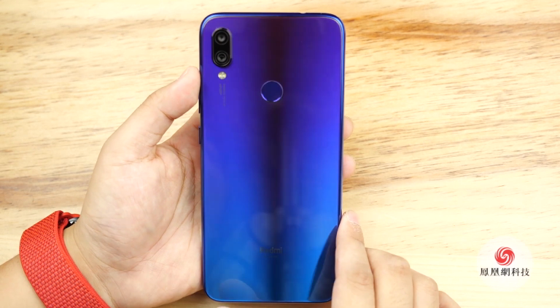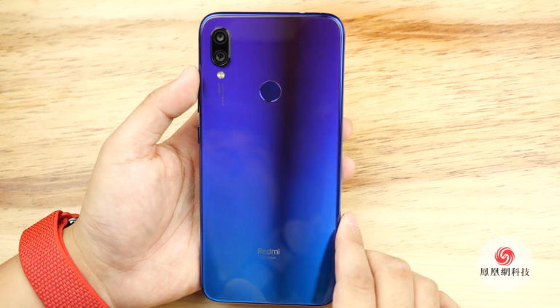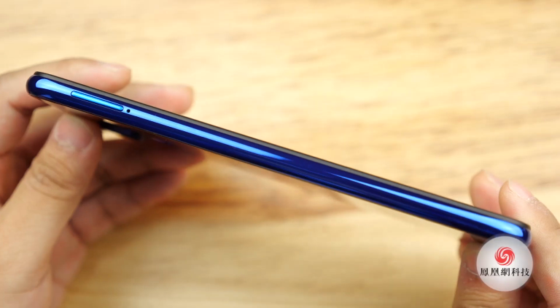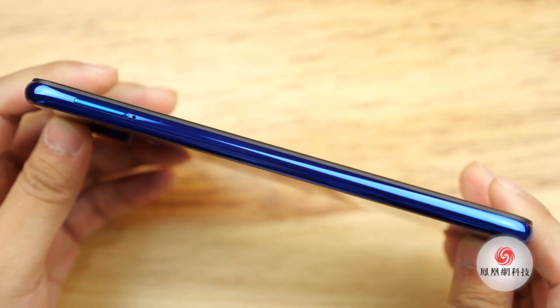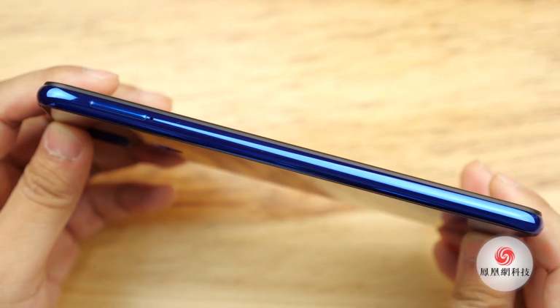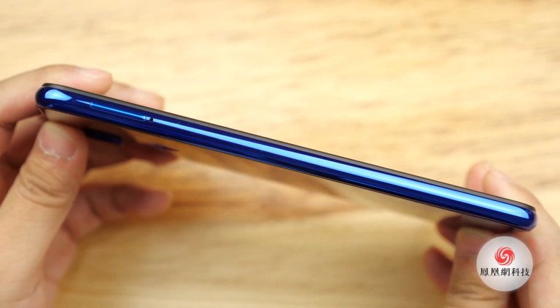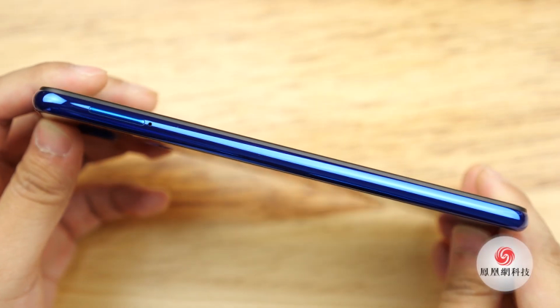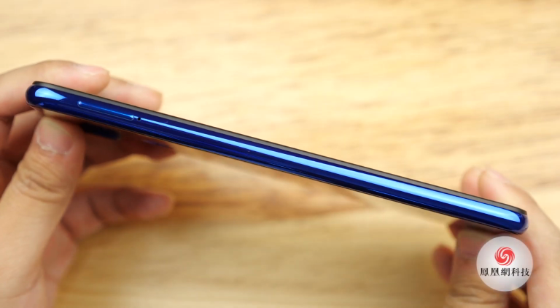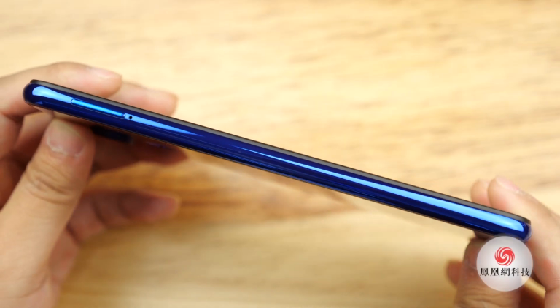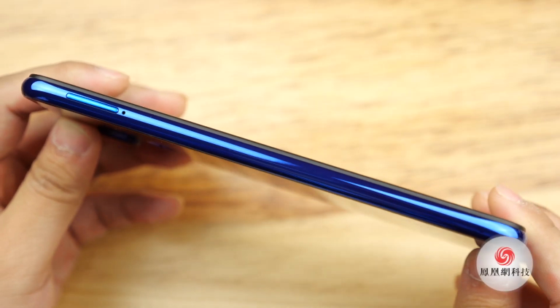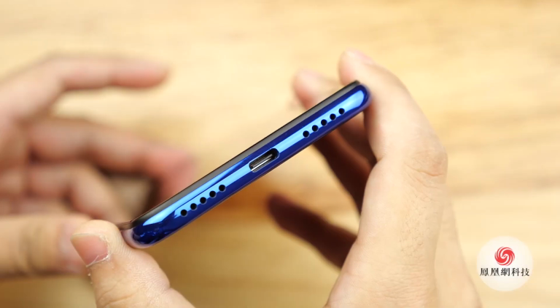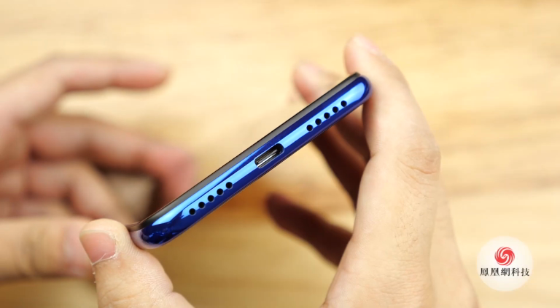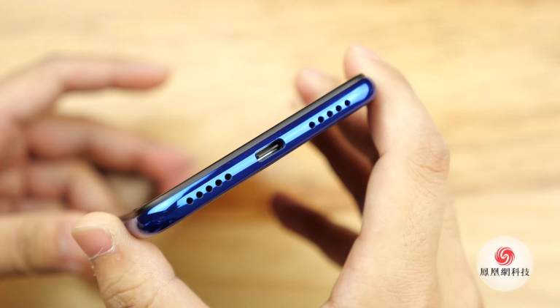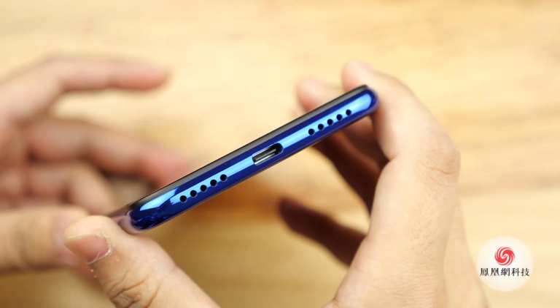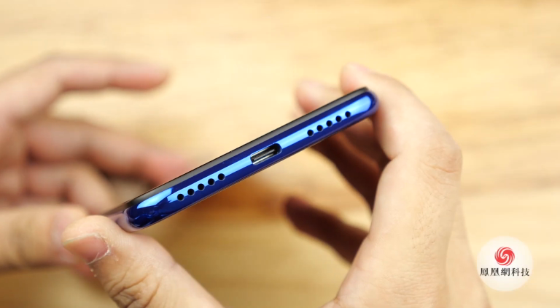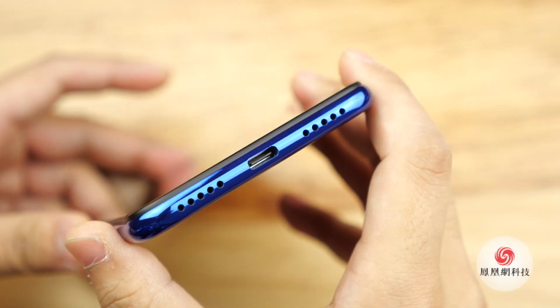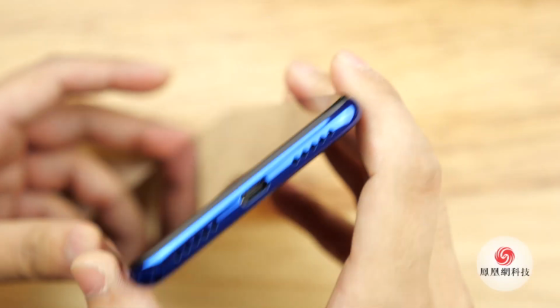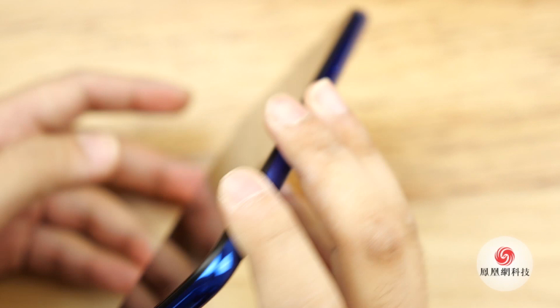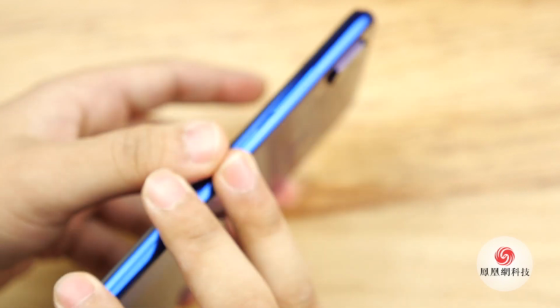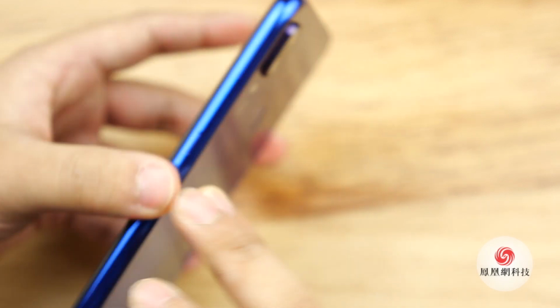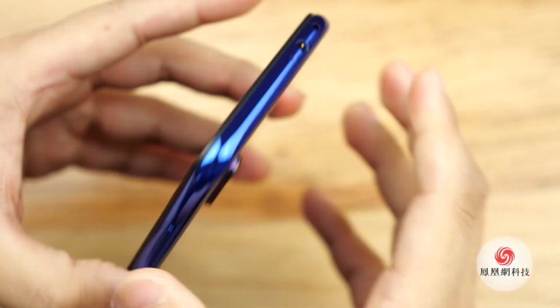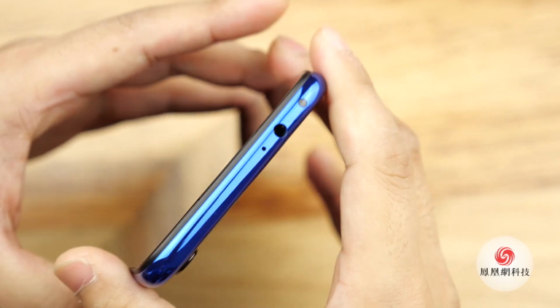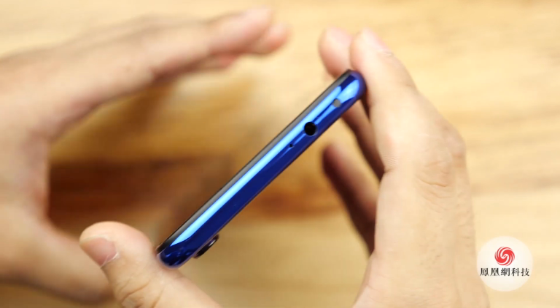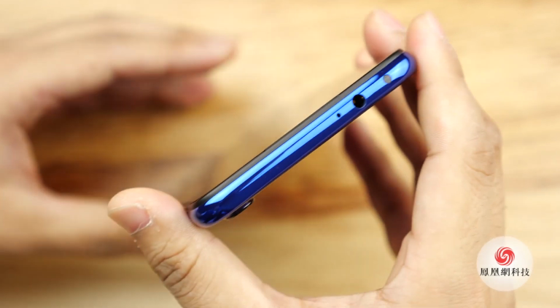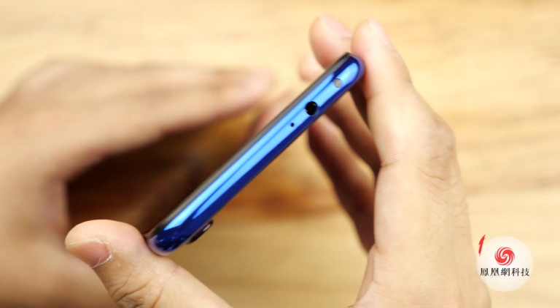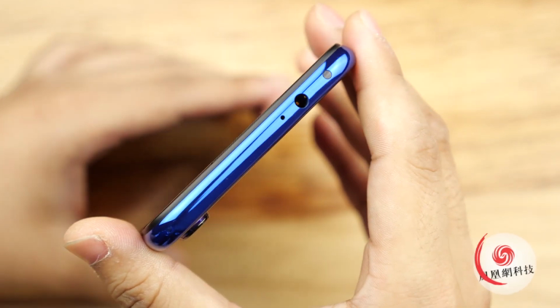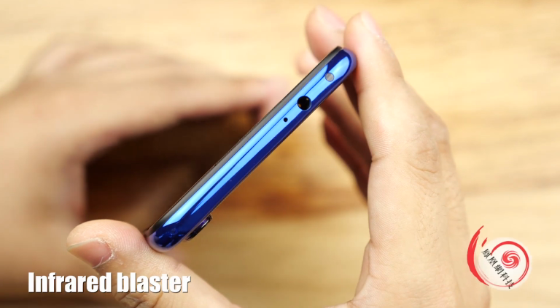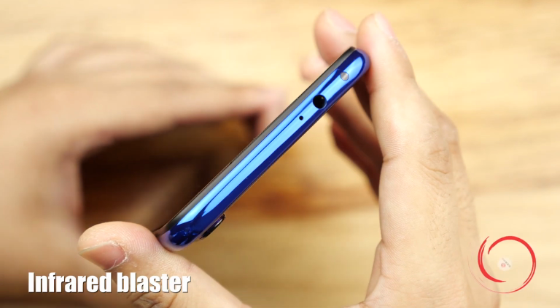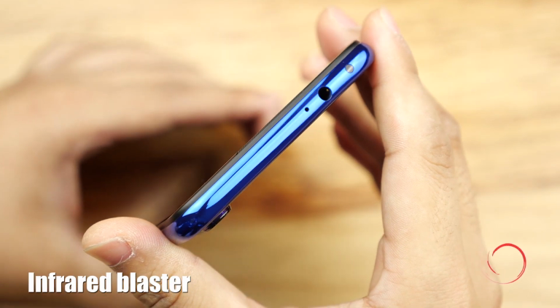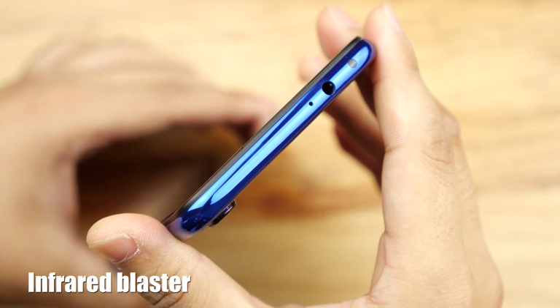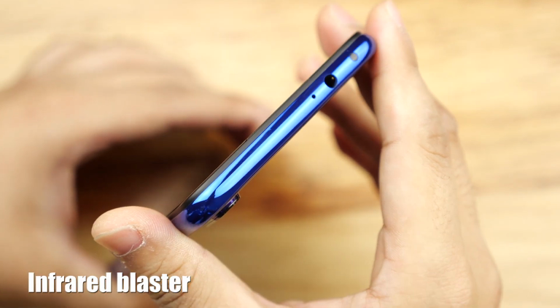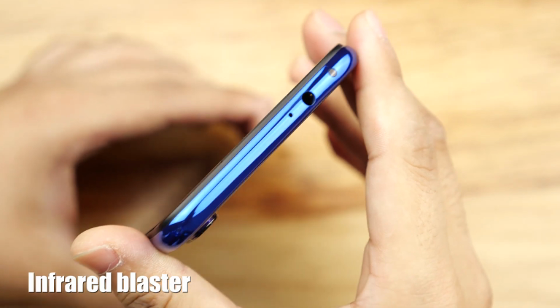However, the middle frame is made of plastic material. It has a speaker on the bottom. On the top, you can find a 3.5mm headphone jack and an infrared blaster.